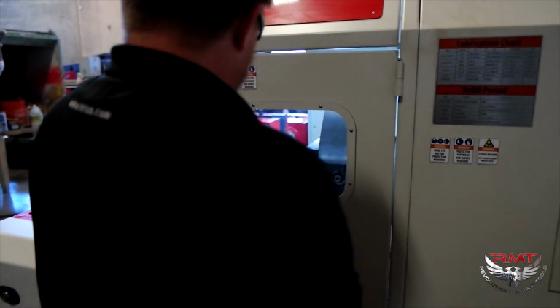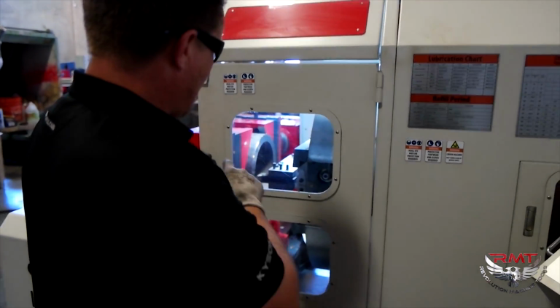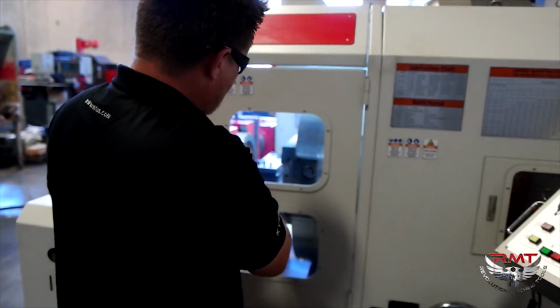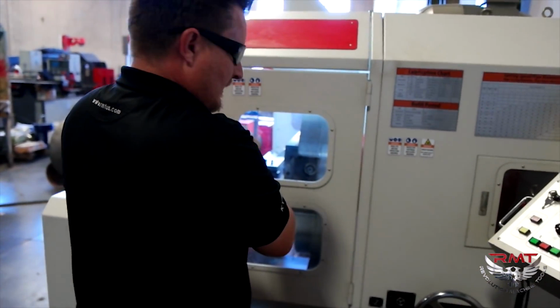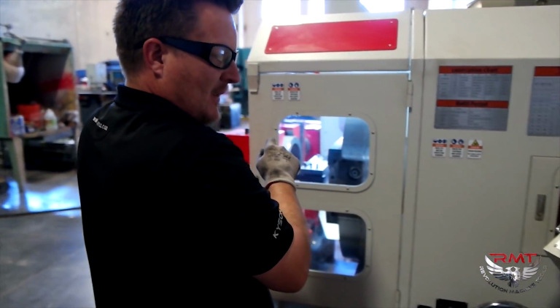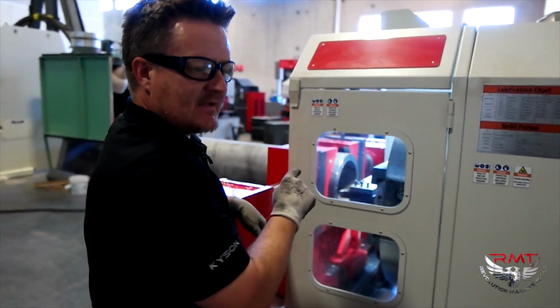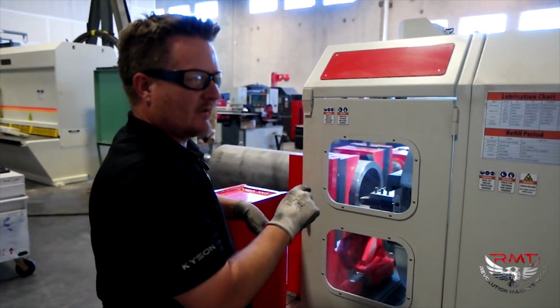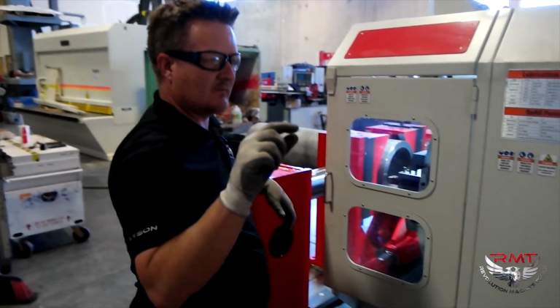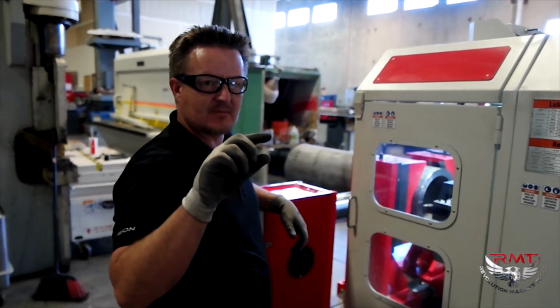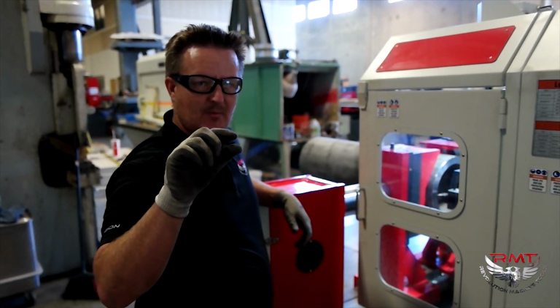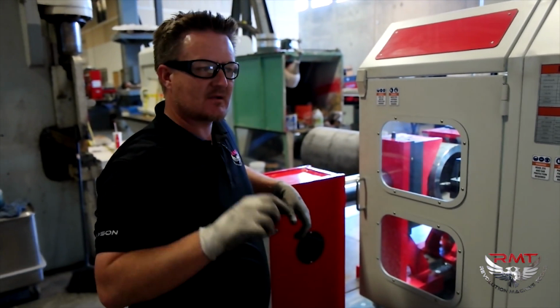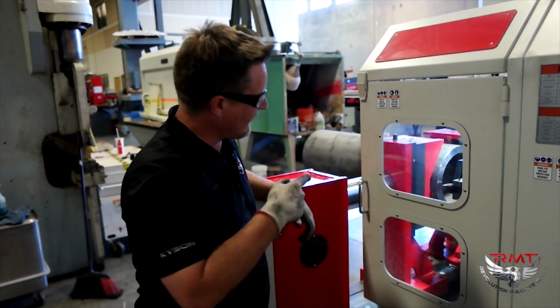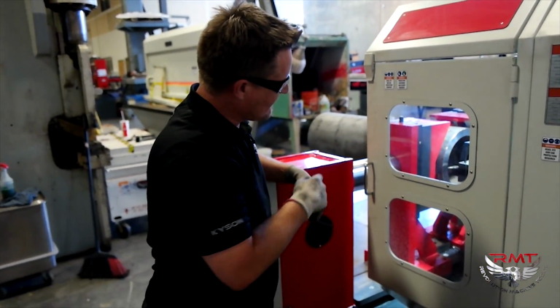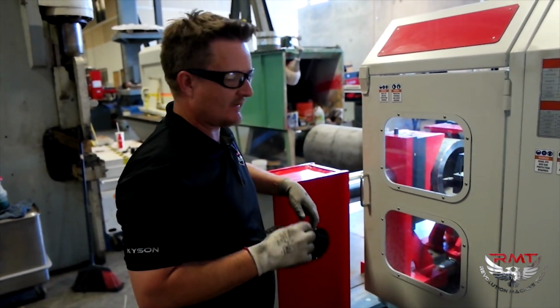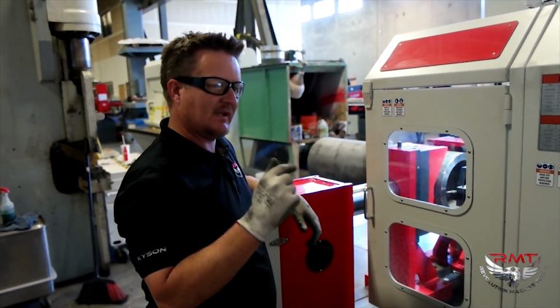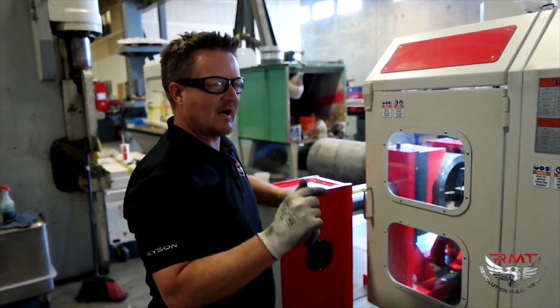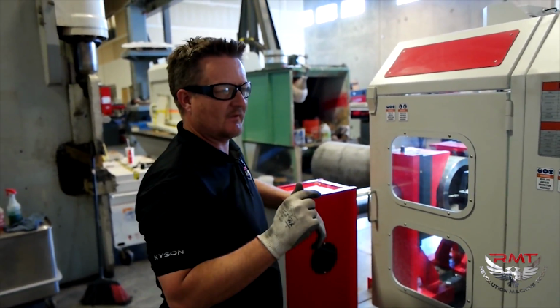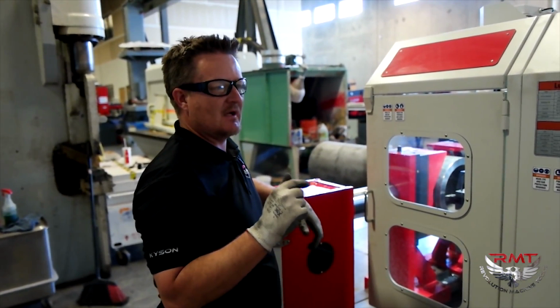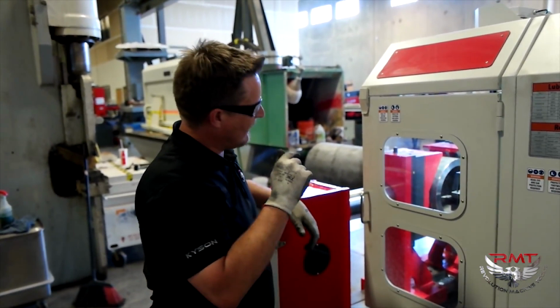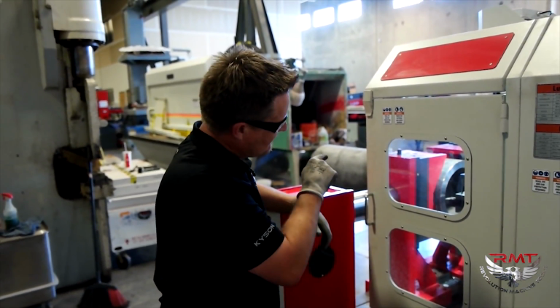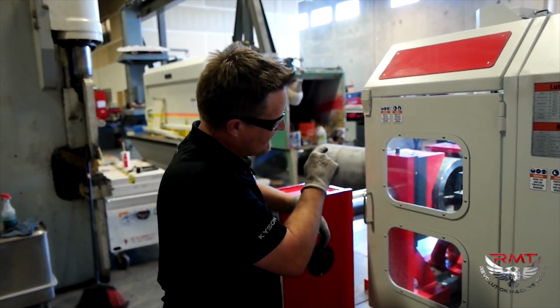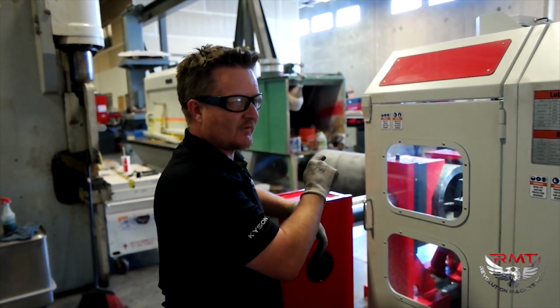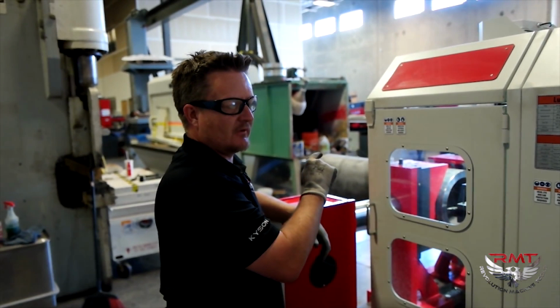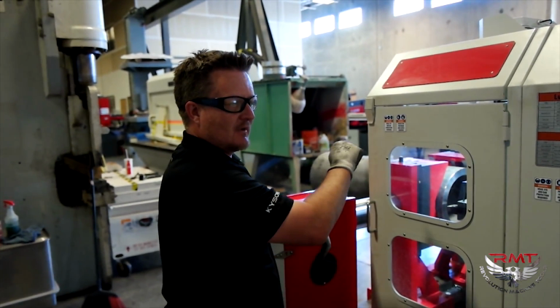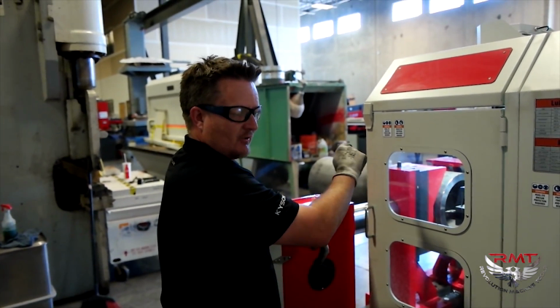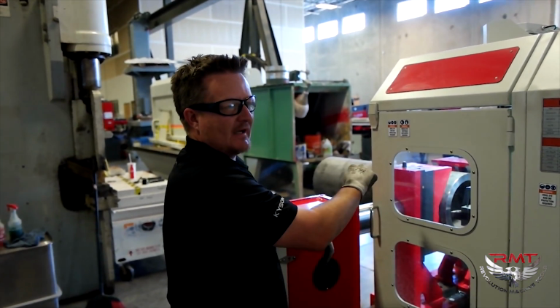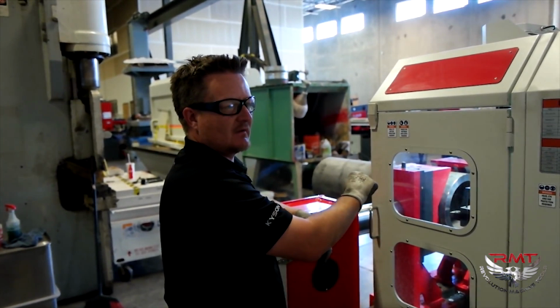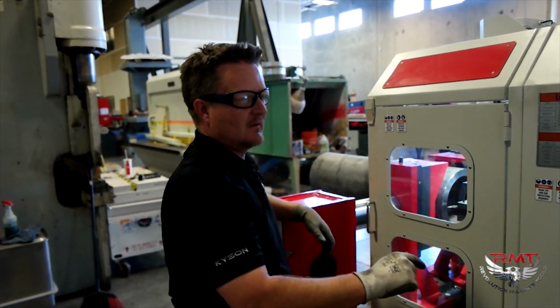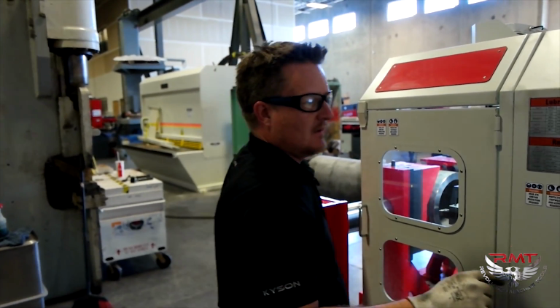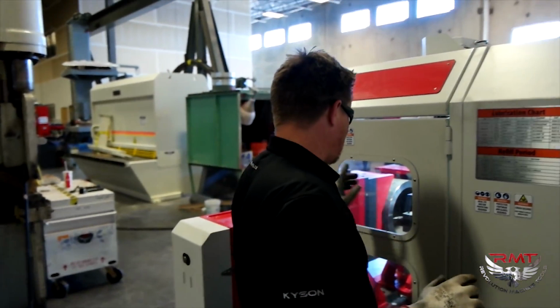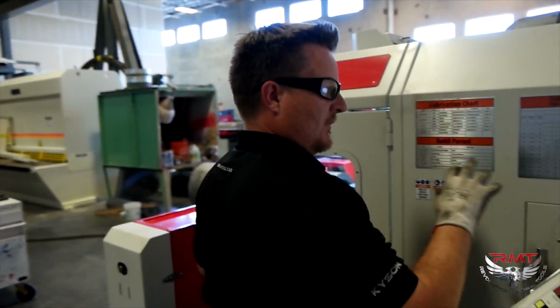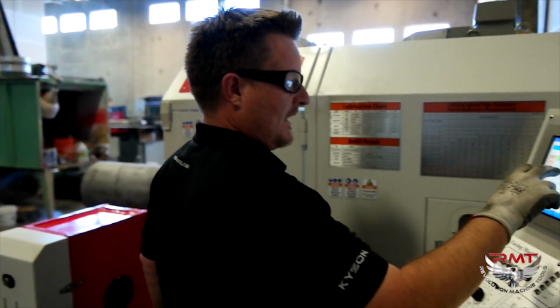Another thing about this — my insert radius. The tip of my insert radius is going to affect this. You can get all kinds of different radius tips for your carbide insert. I'm just using the one I have right now.